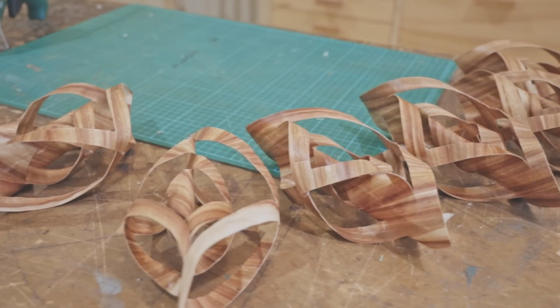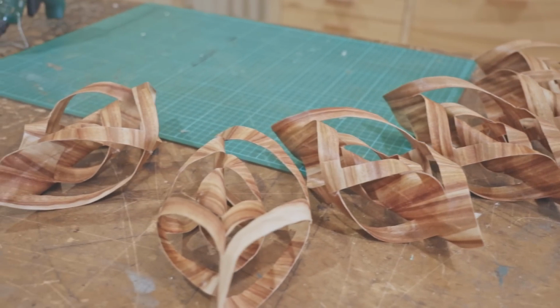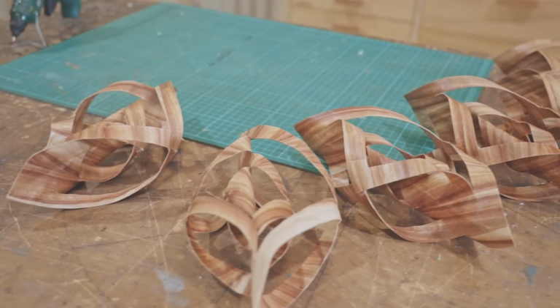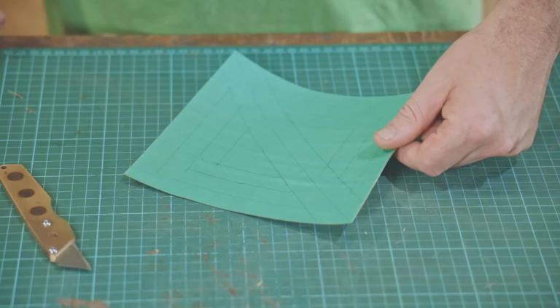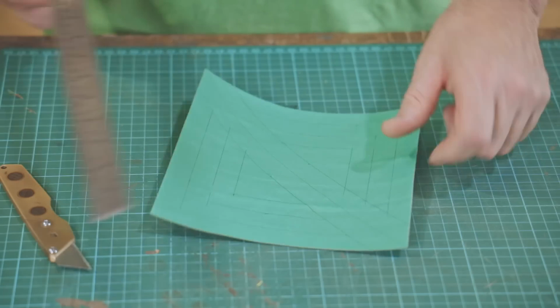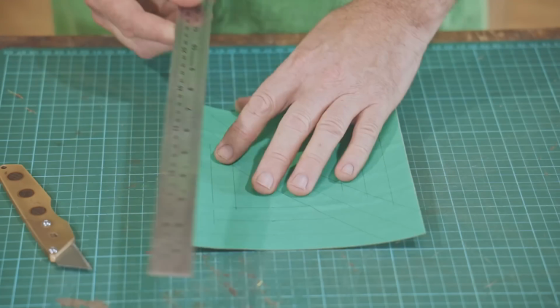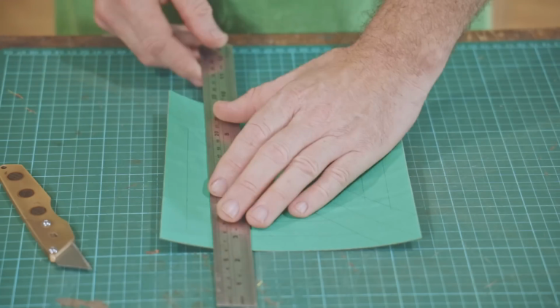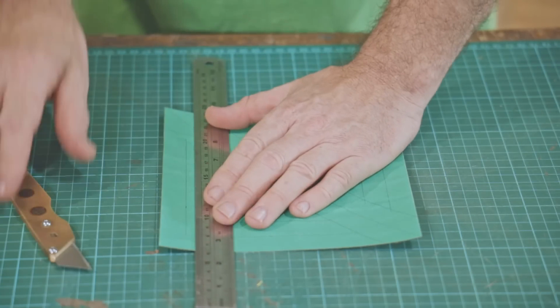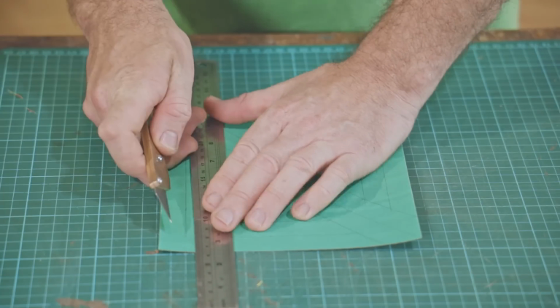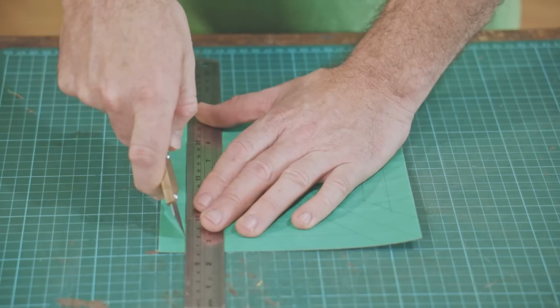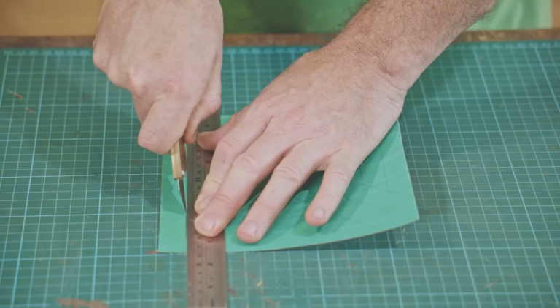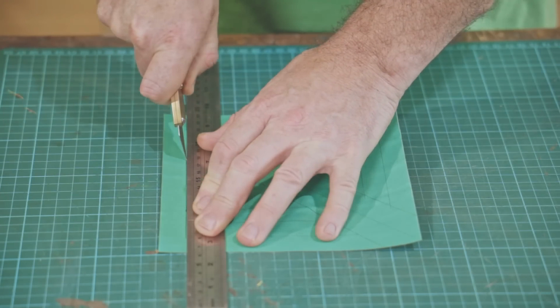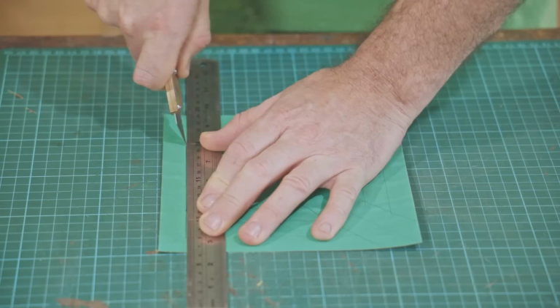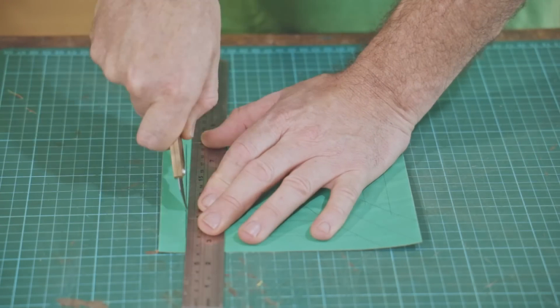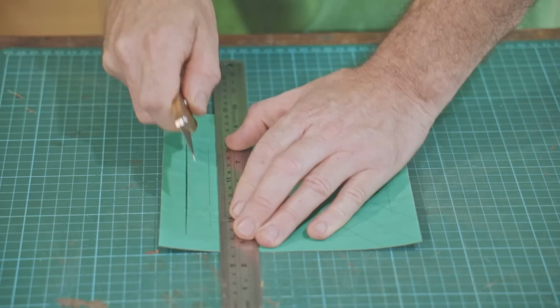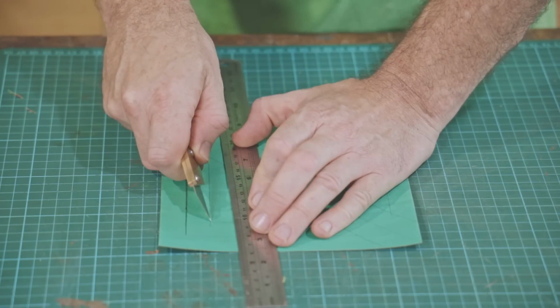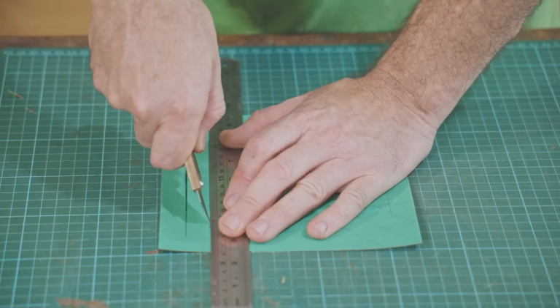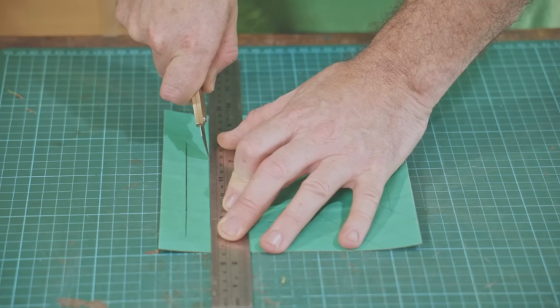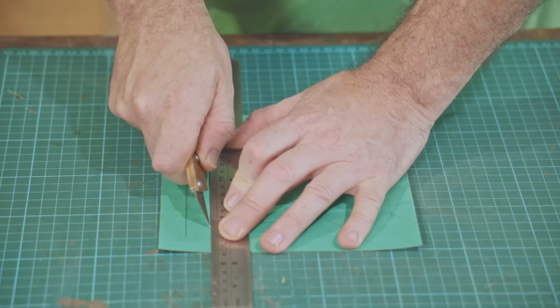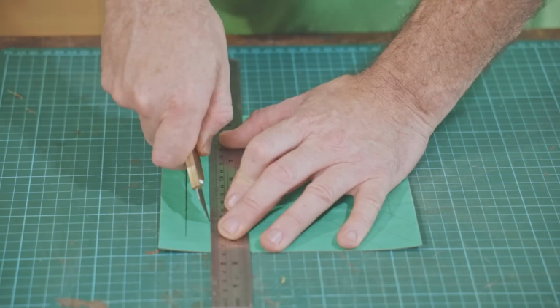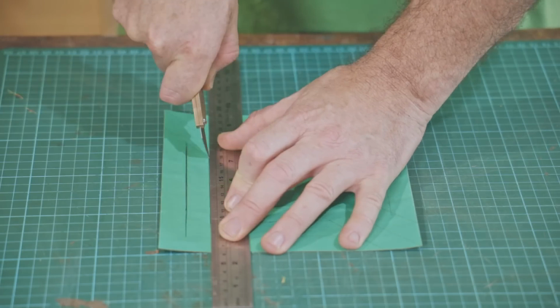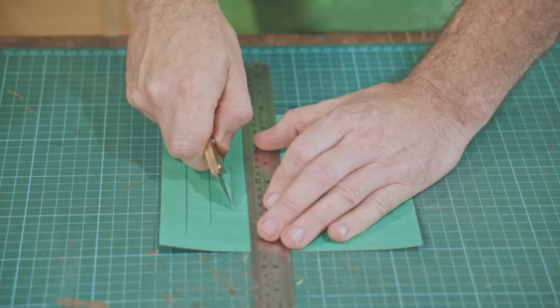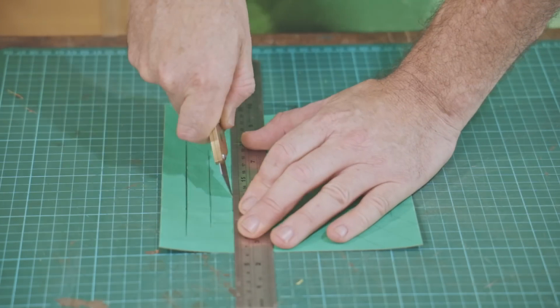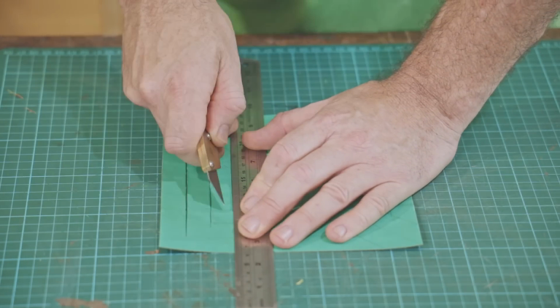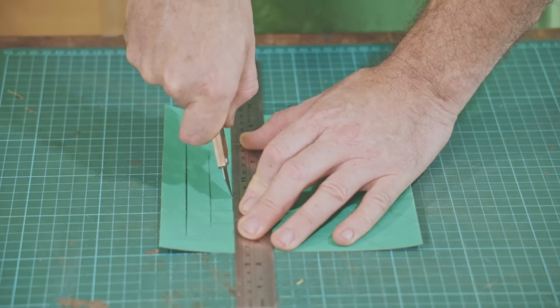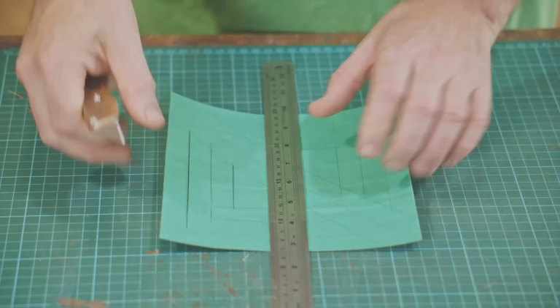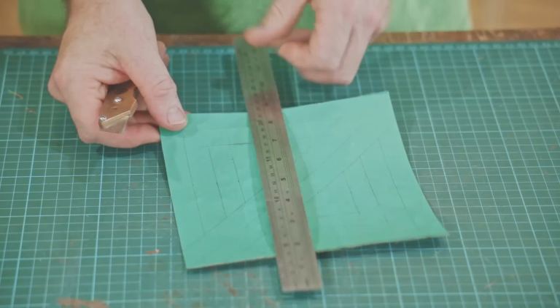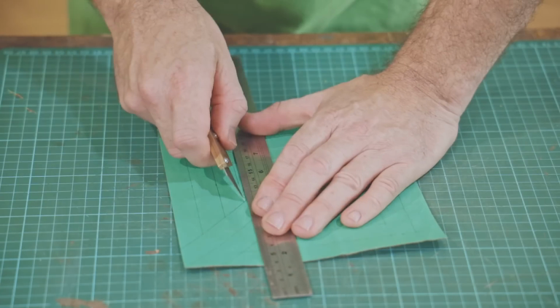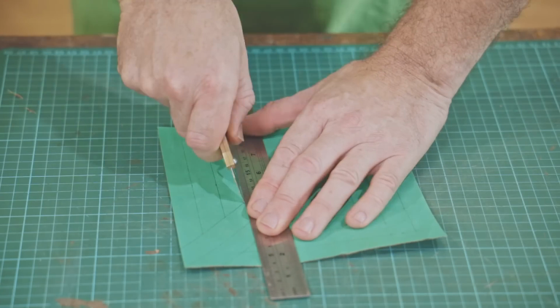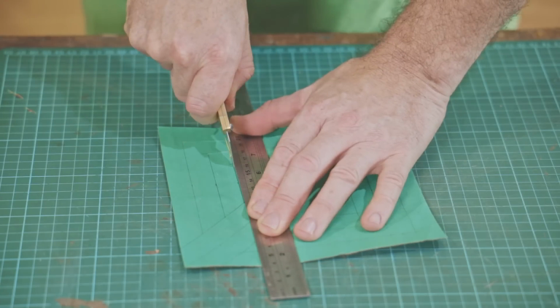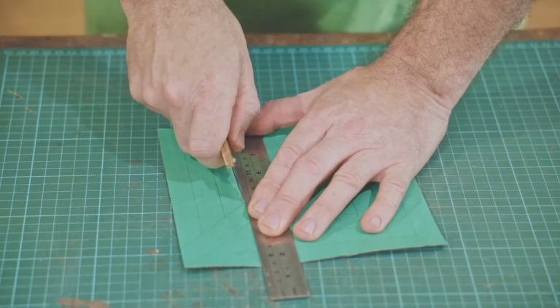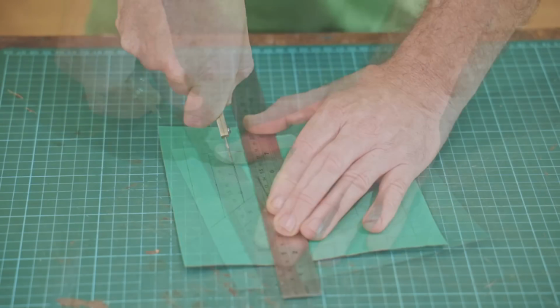I tried a different method on the green back piece. I marked all the cuts out with a pencil and then after cutting all of them I erased the pencil marks afterwards. If I were to make any again I would do it this way — it takes longer to mark it out but it is neater.